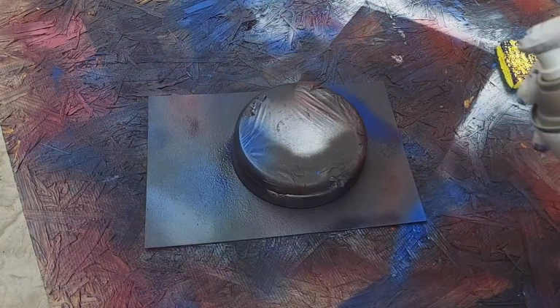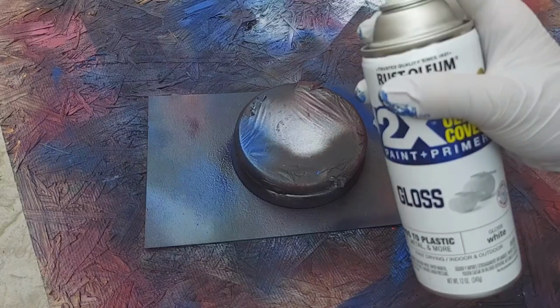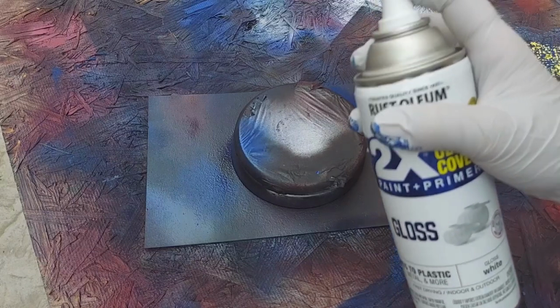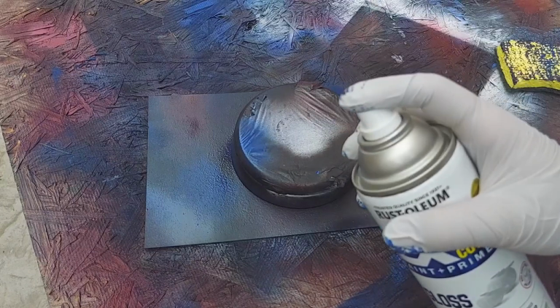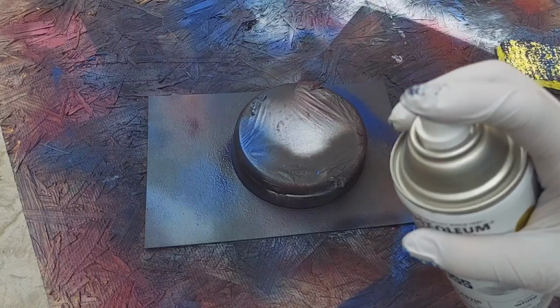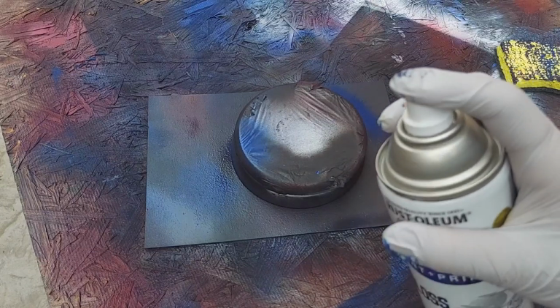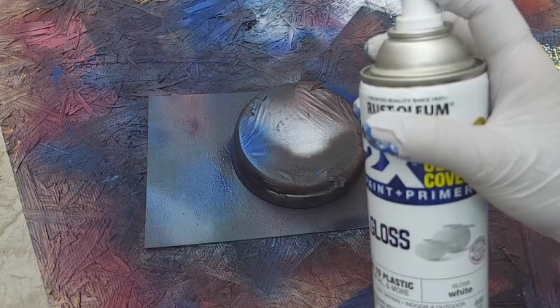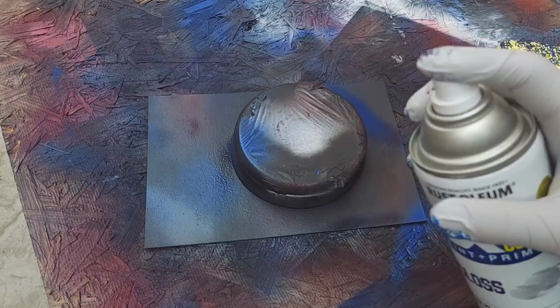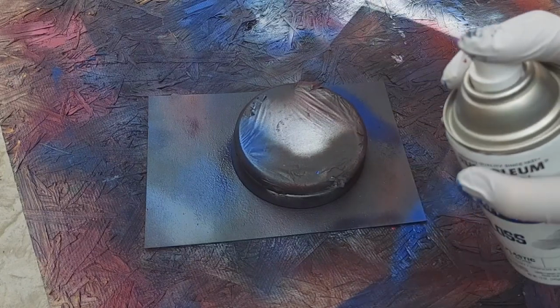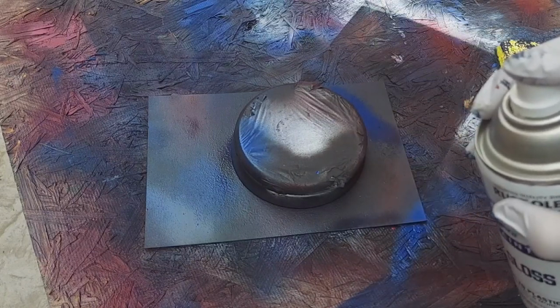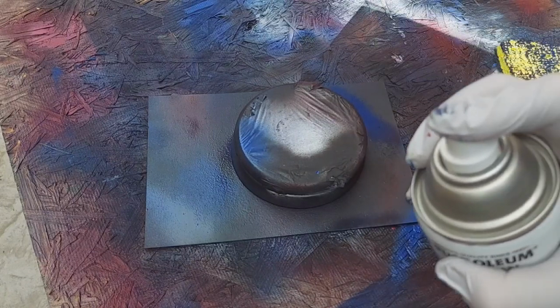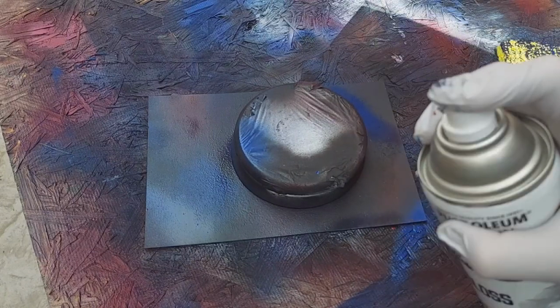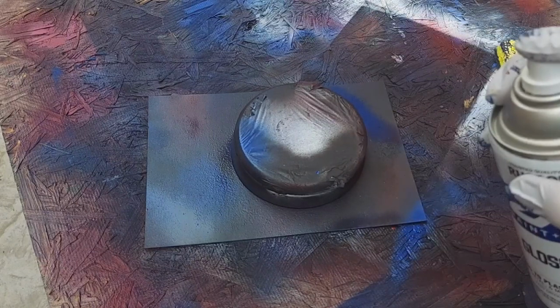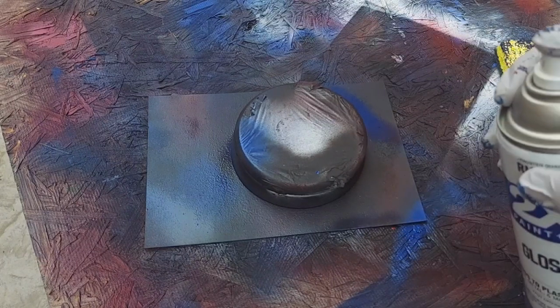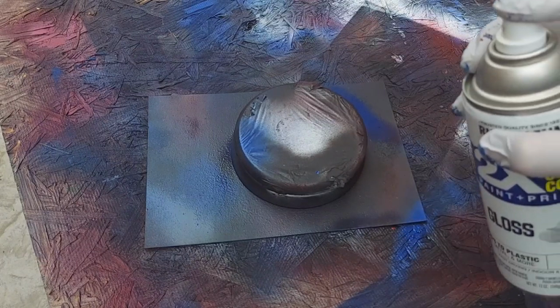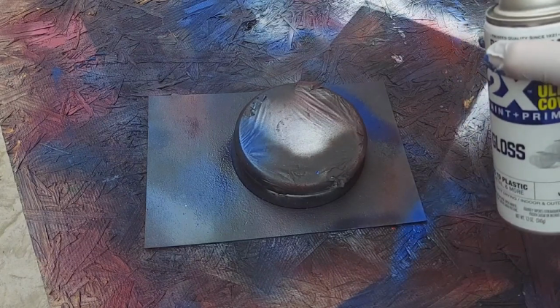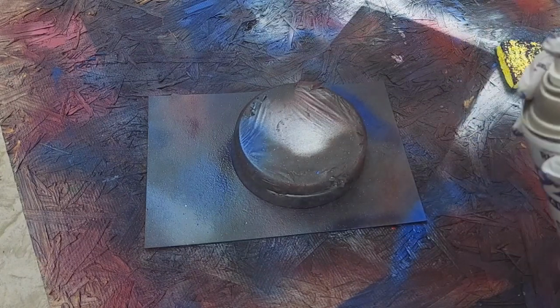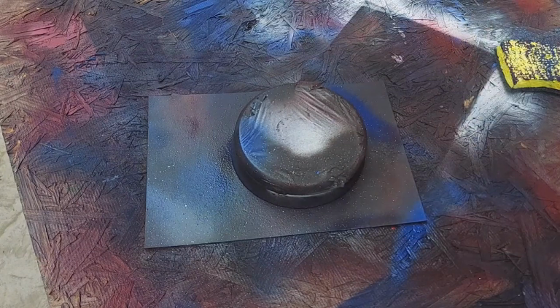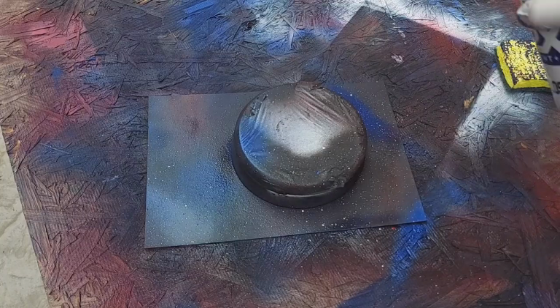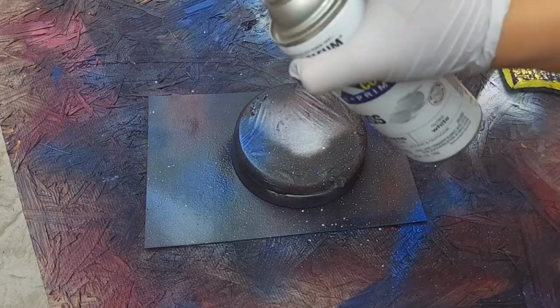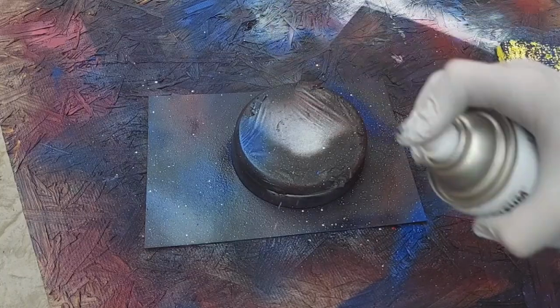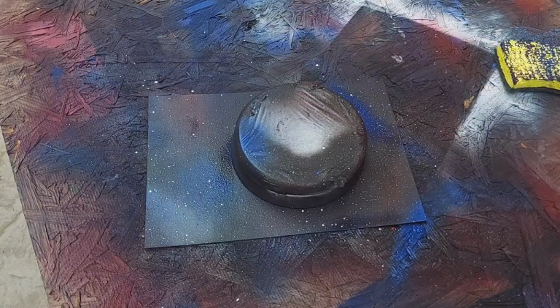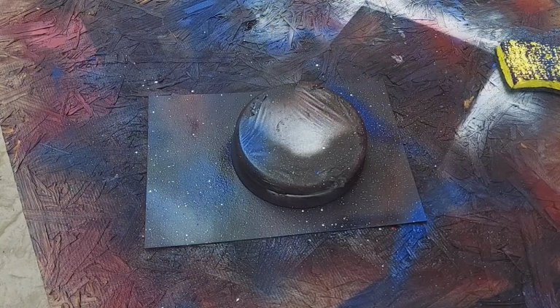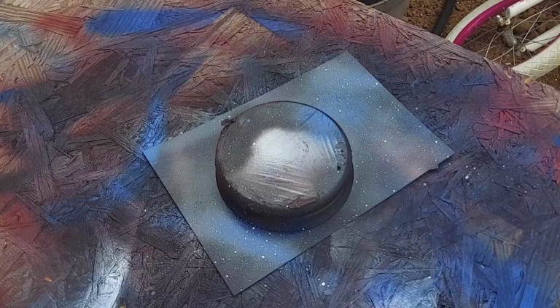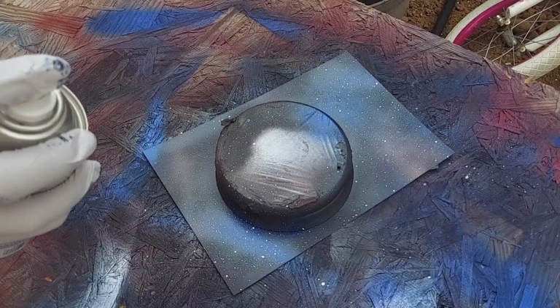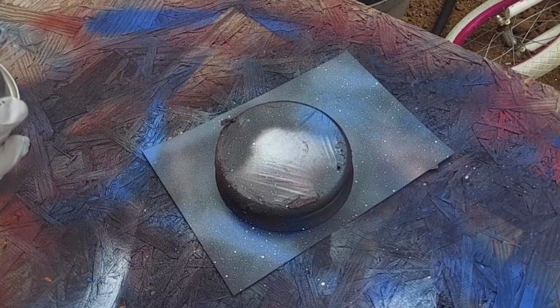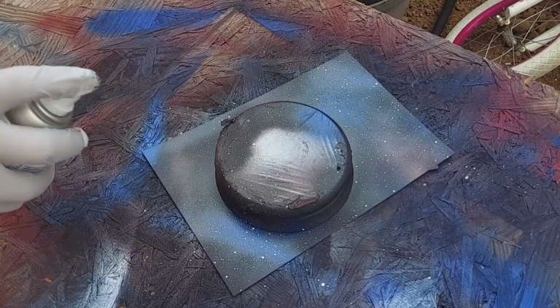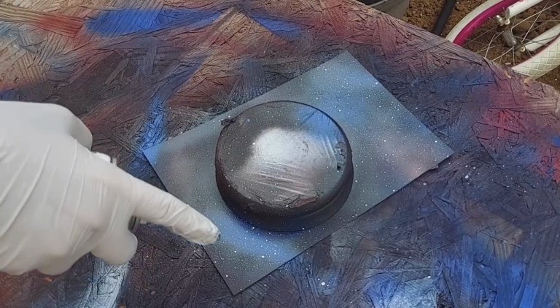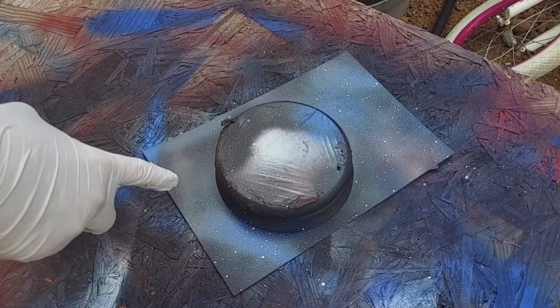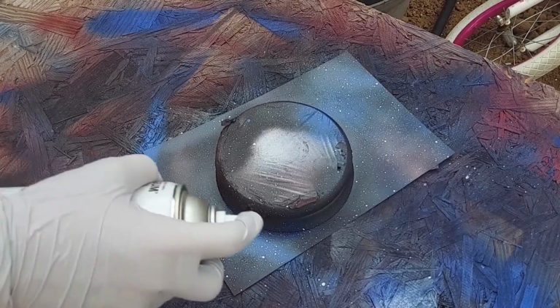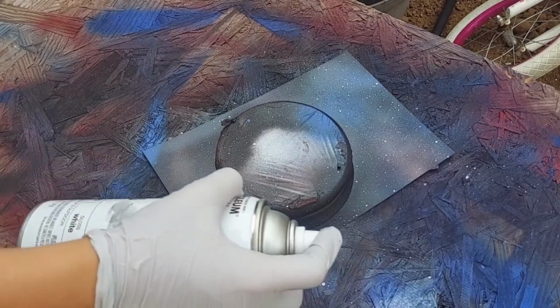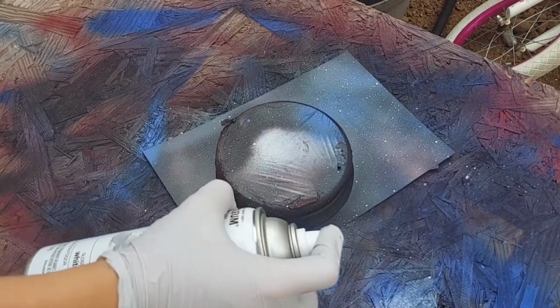Now we'll press down a little bit of pressure with the white to make some stars. Now on the top right corner, I'm going to make a shine just like this.